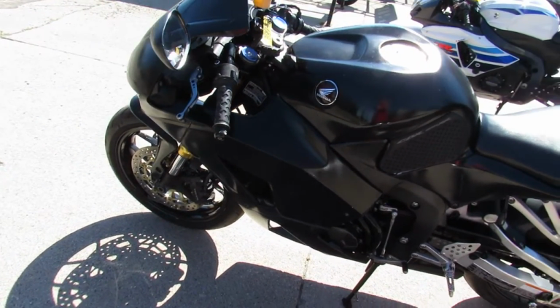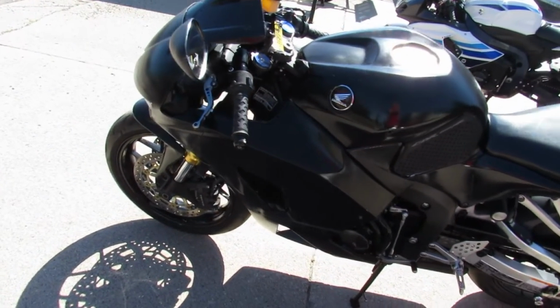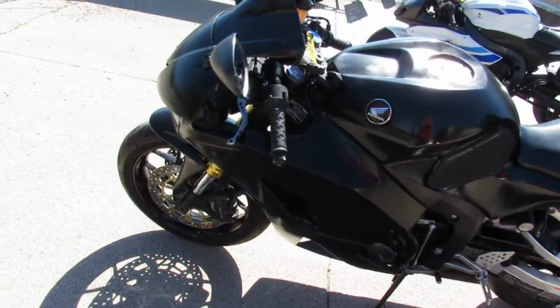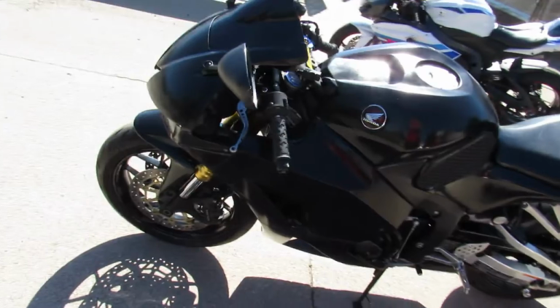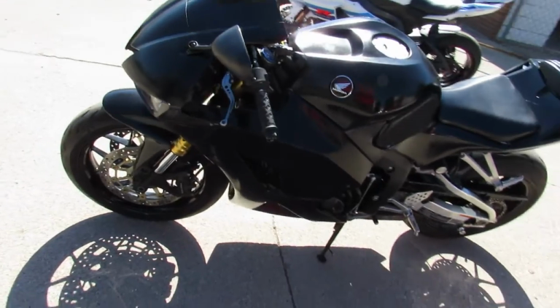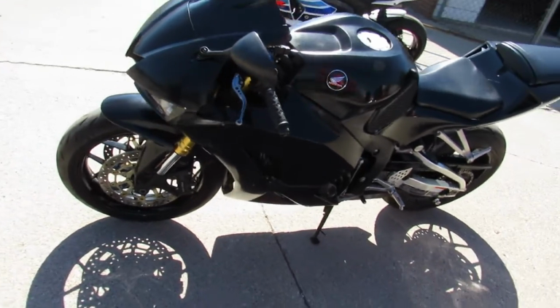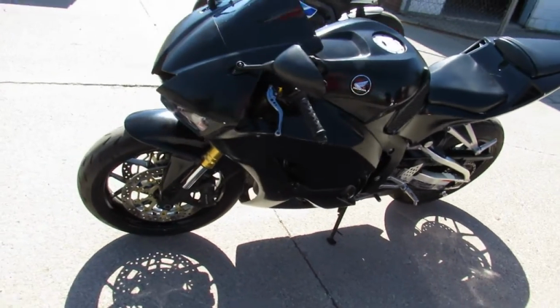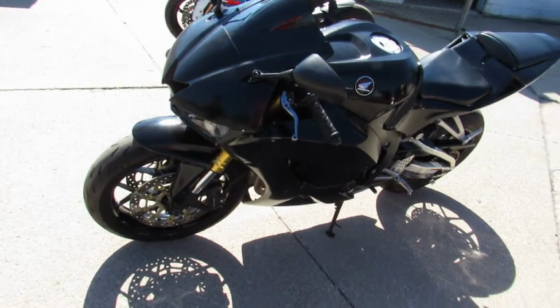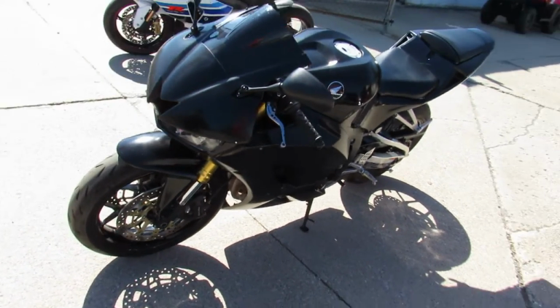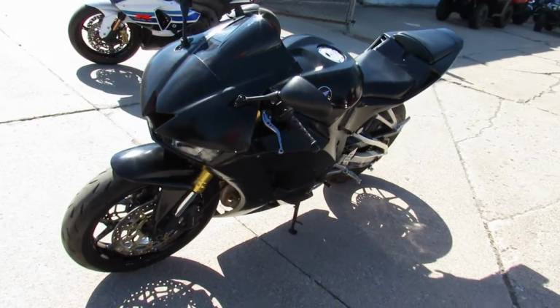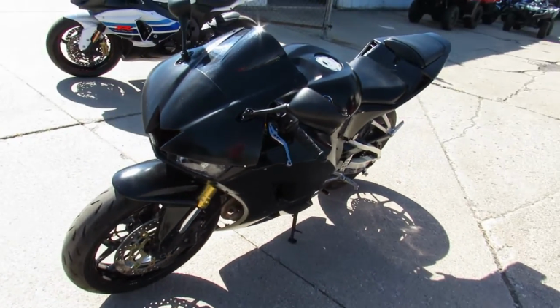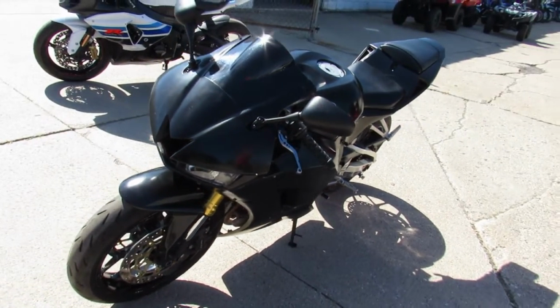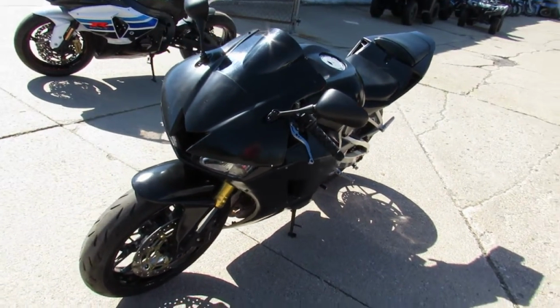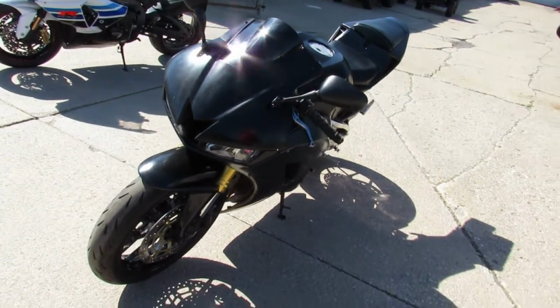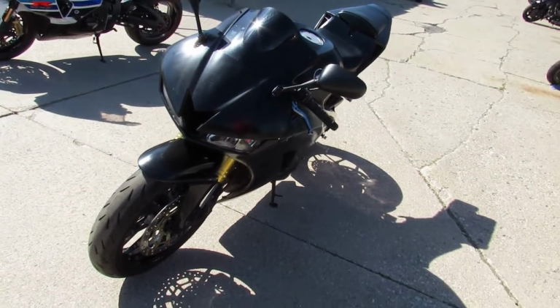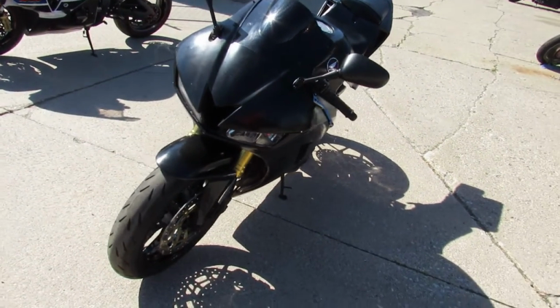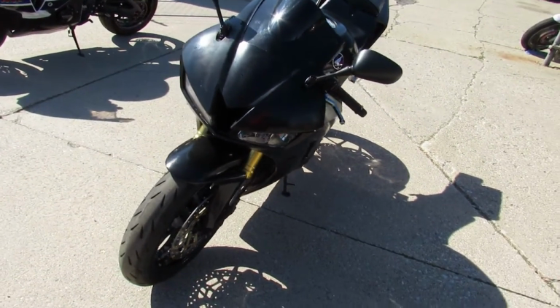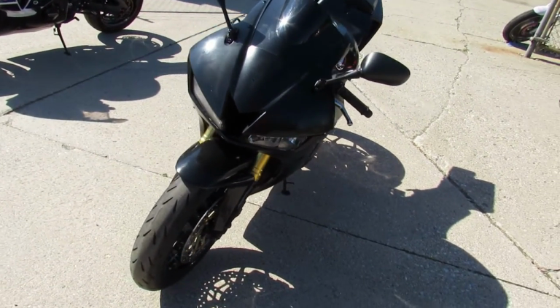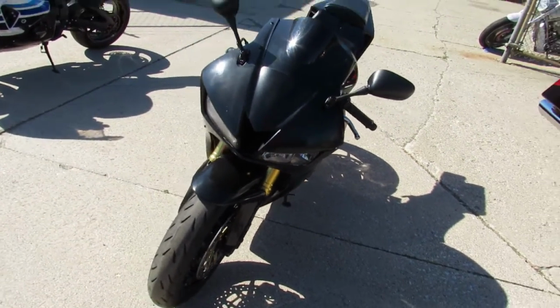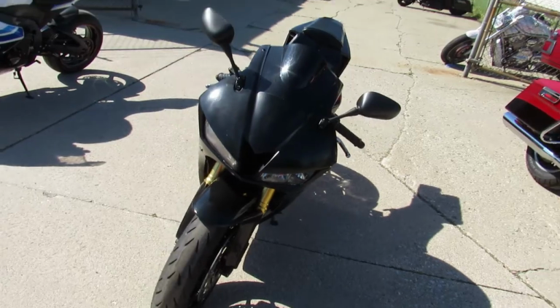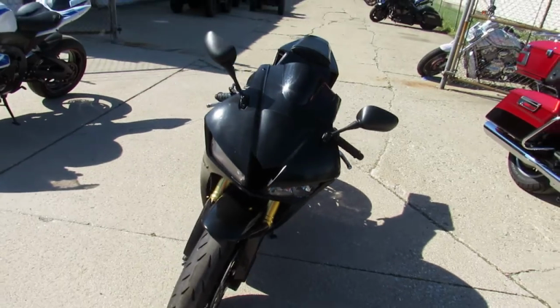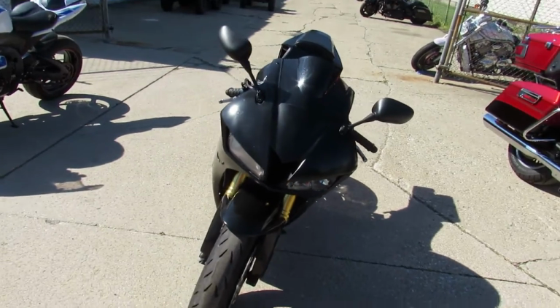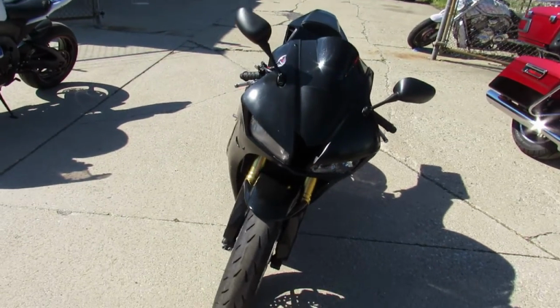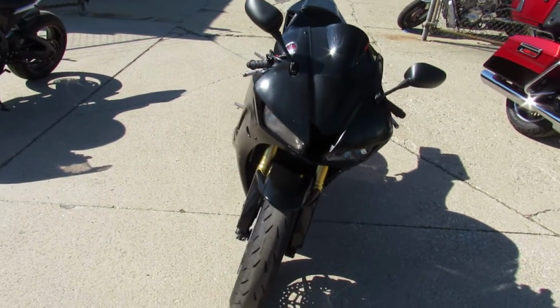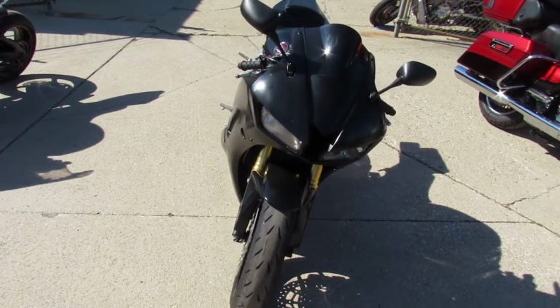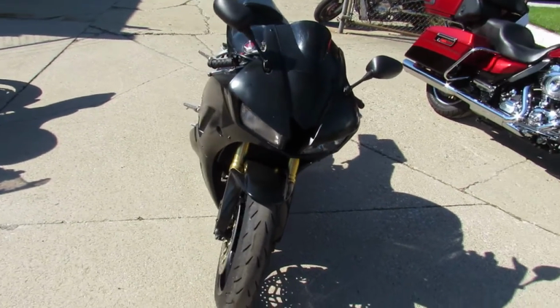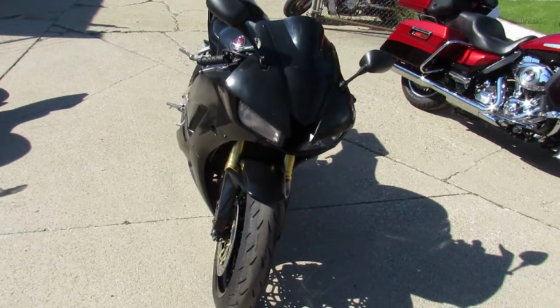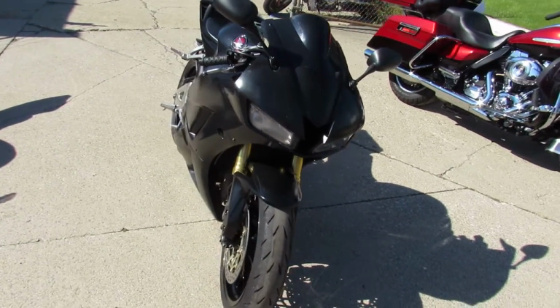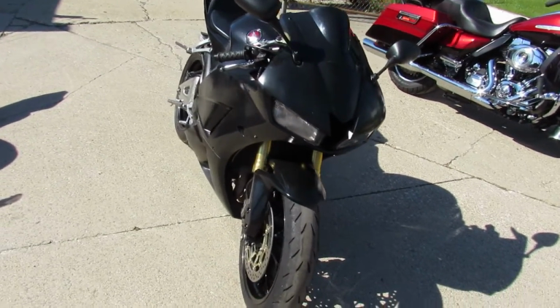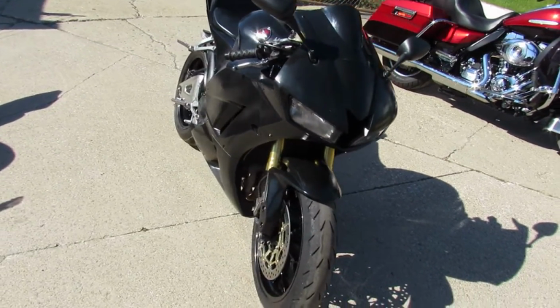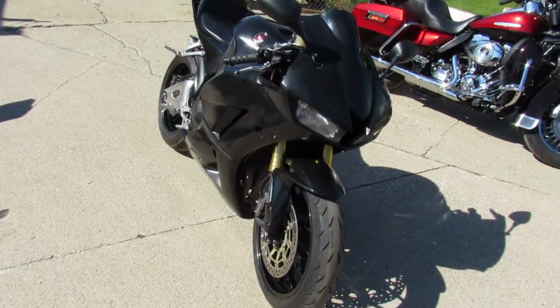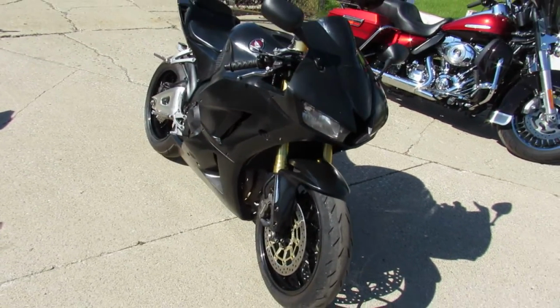All kinds of extras on this thing: CRG adjustable levers, Two Brothers Black Series carbon fiber exhaust, fender eliminator kit, and more. This one runs strong and has had an adjustment service here at the dealership.